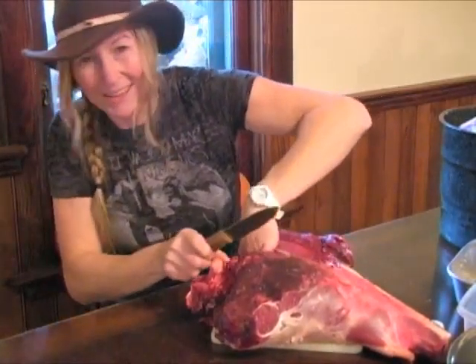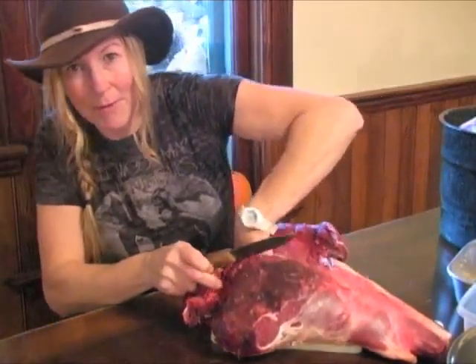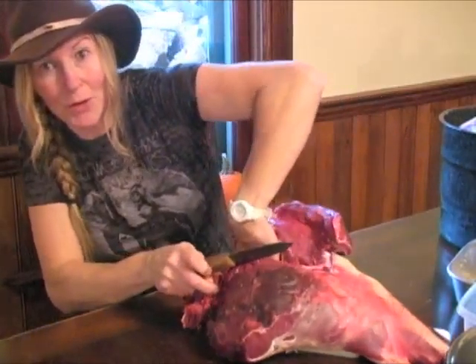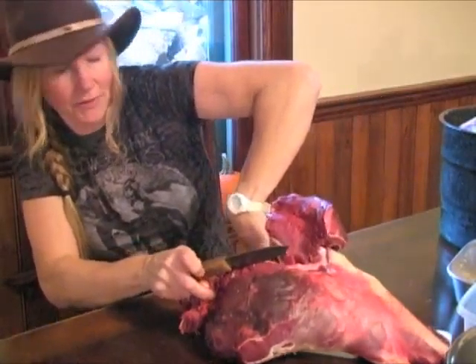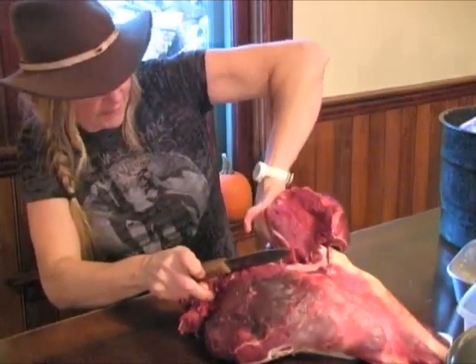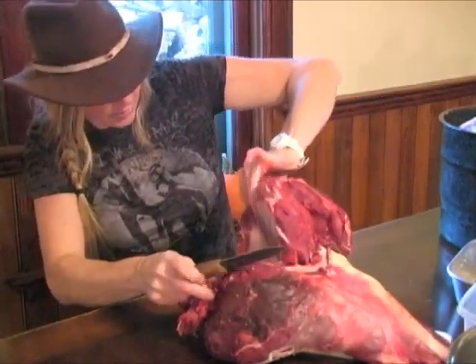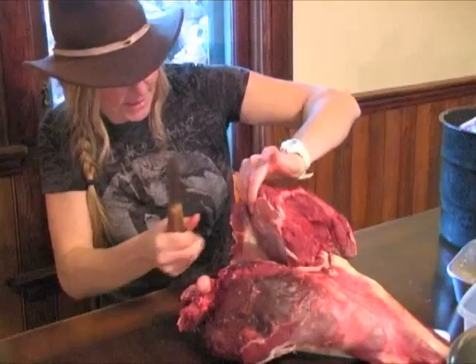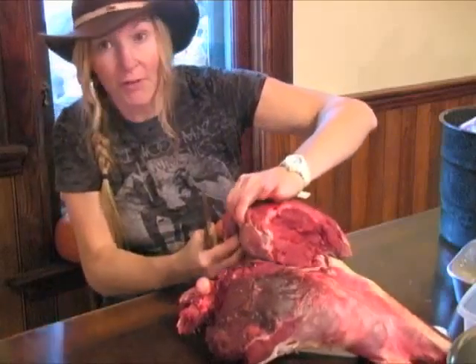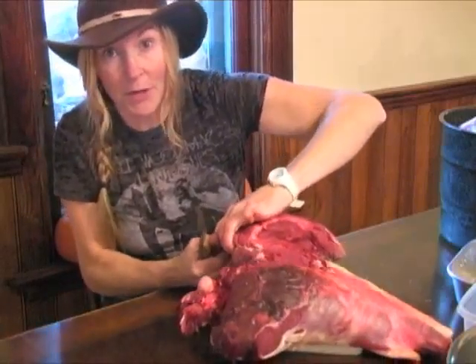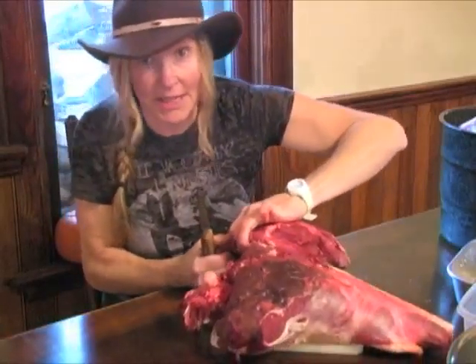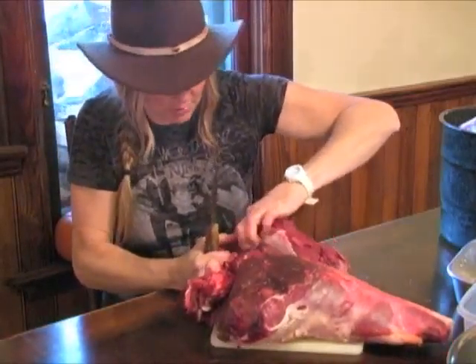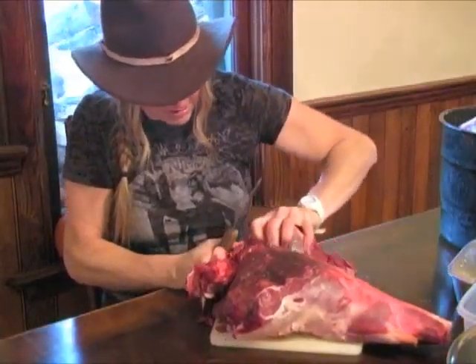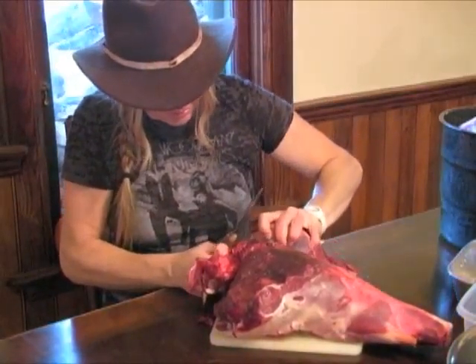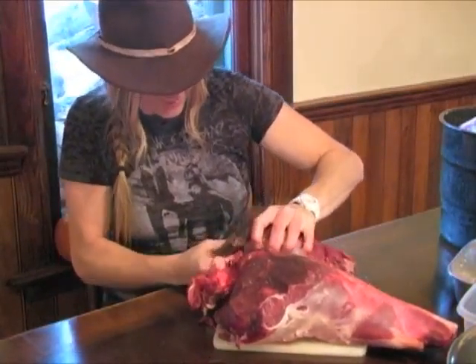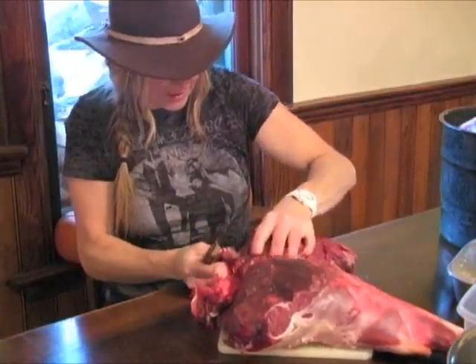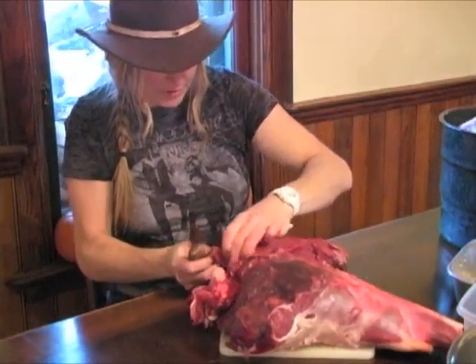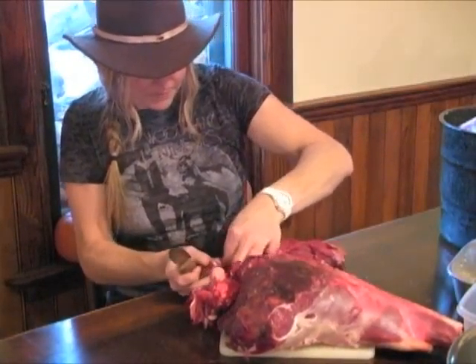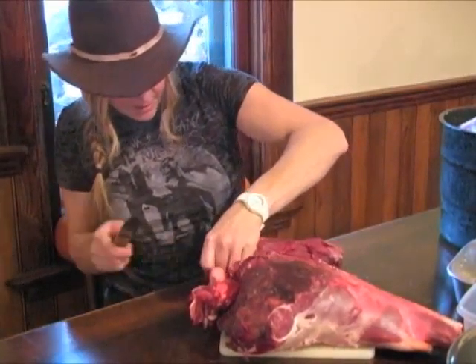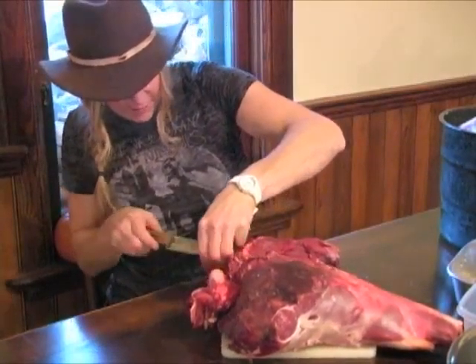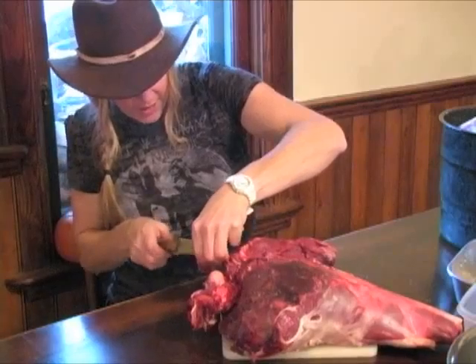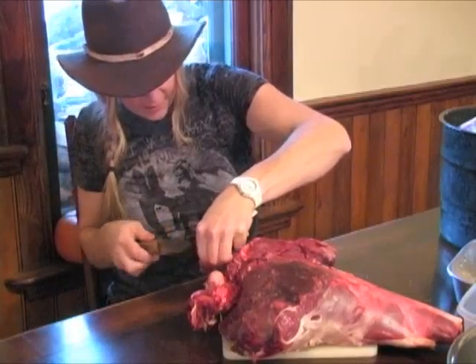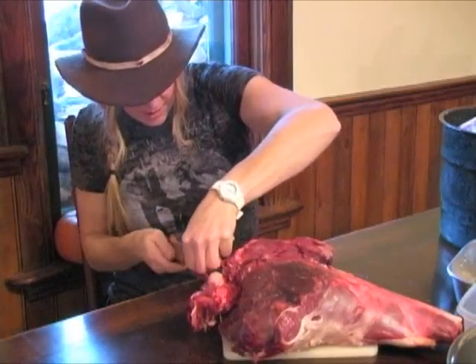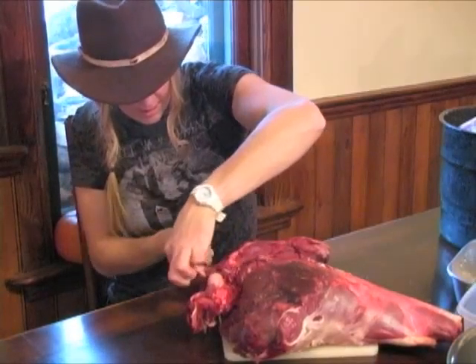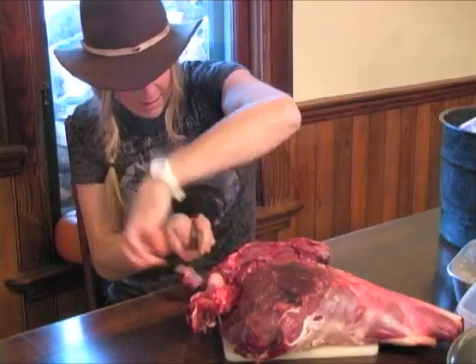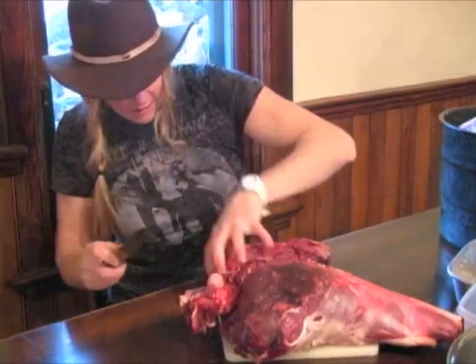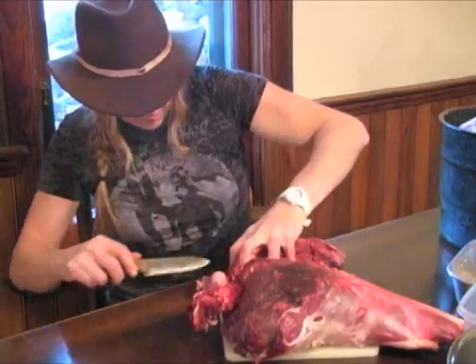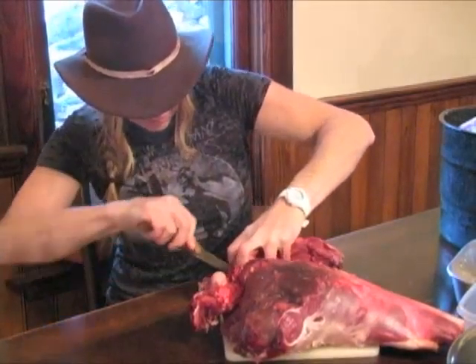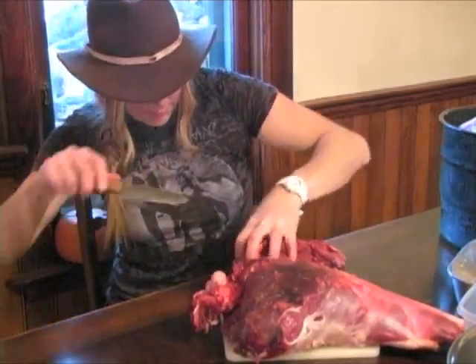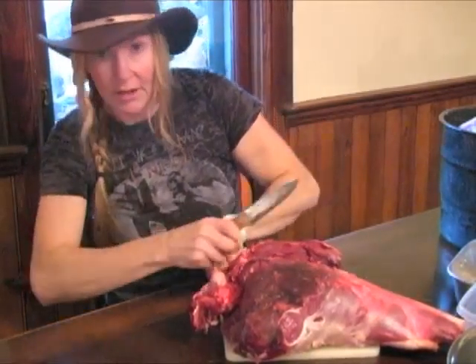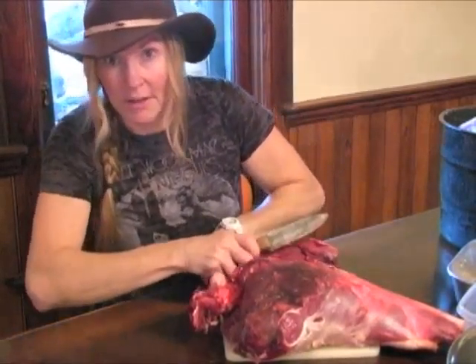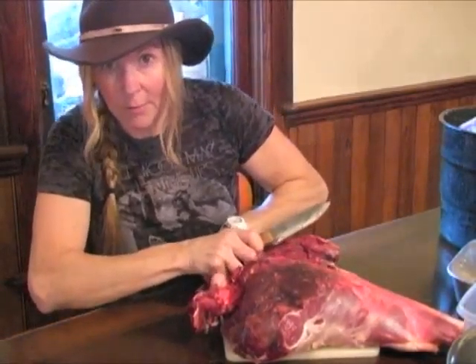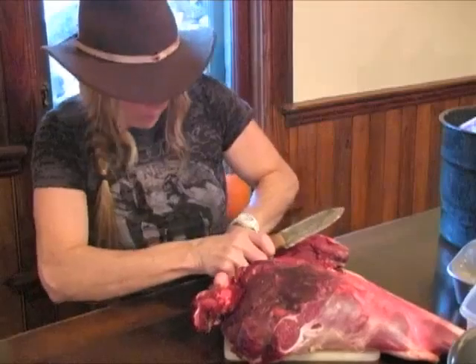Maybe a course if you can do hands-on — if you've got somebody who can teach you, that's fantastic. But save yourself the processing fee and learn how to cut up your own deer. It's incredibly rewarding.